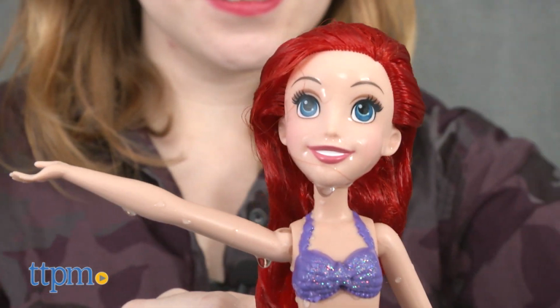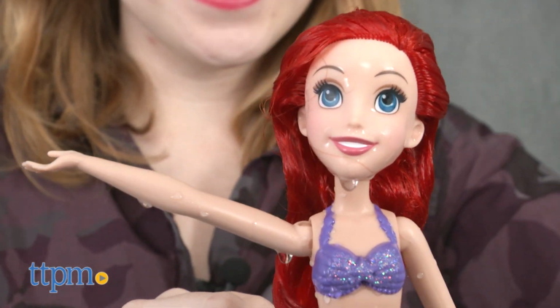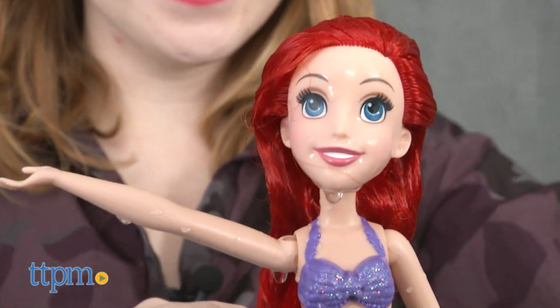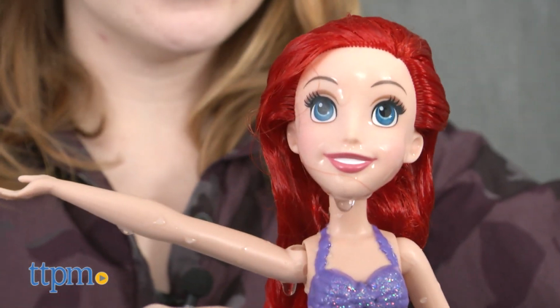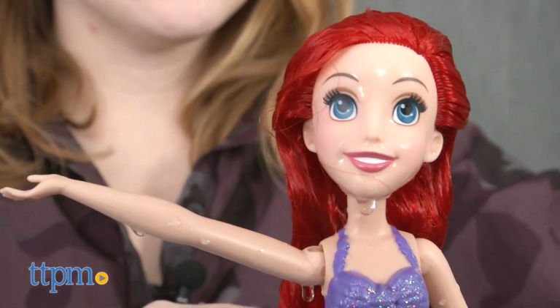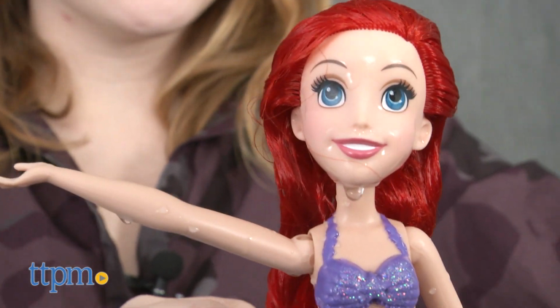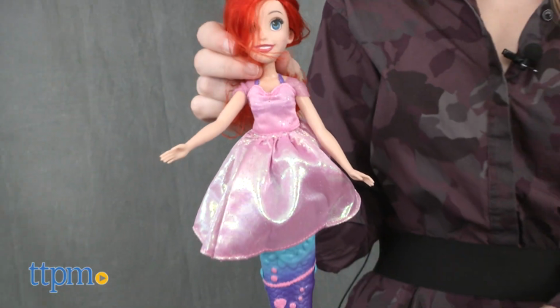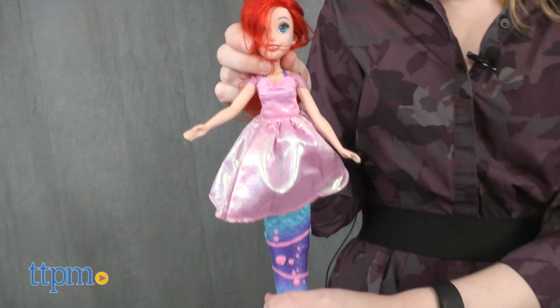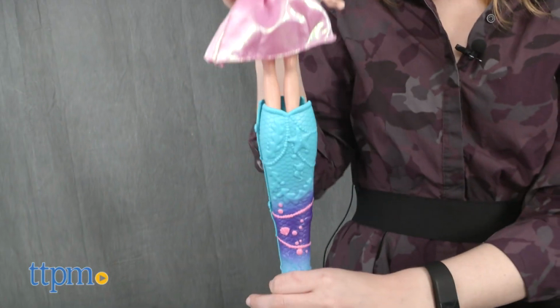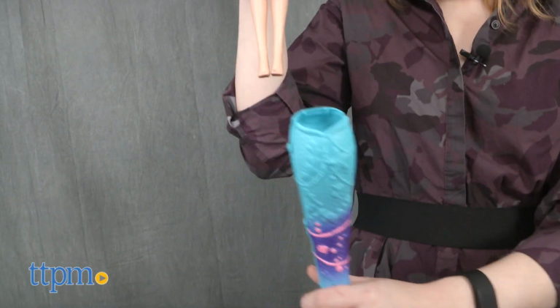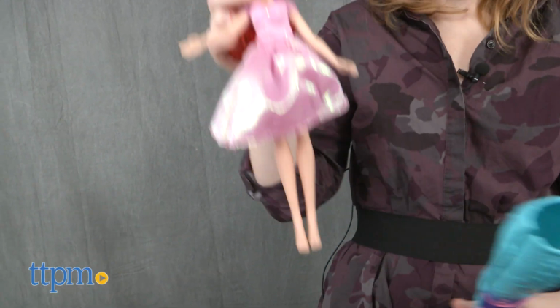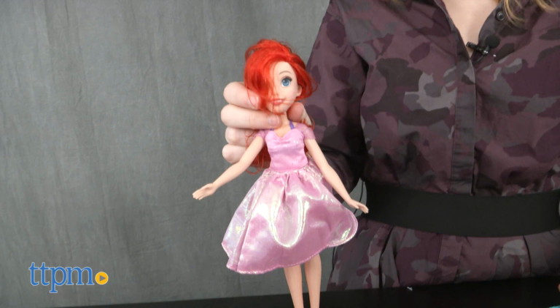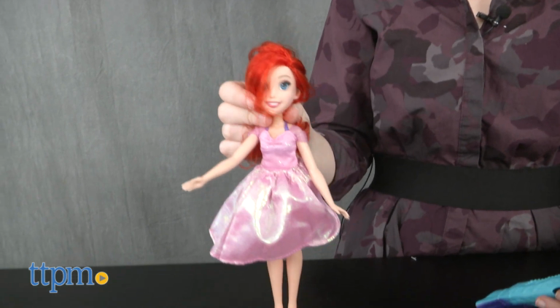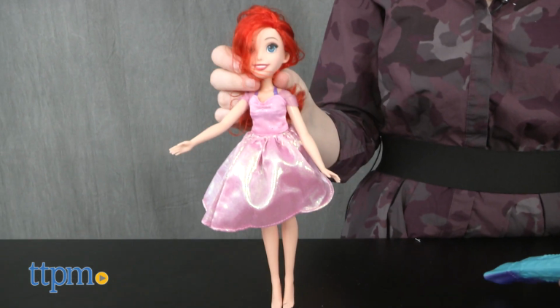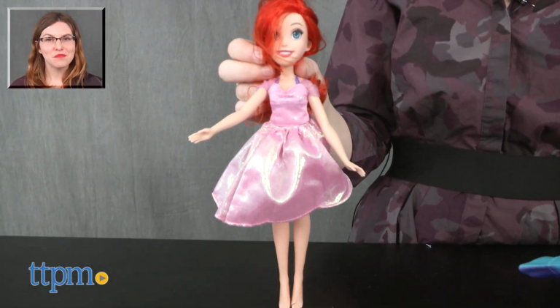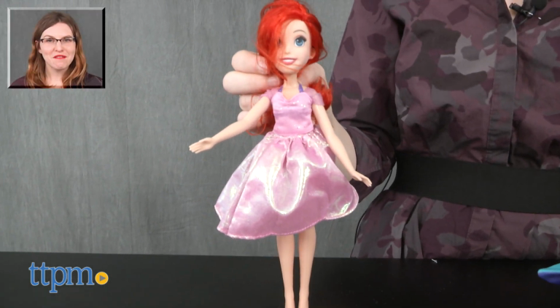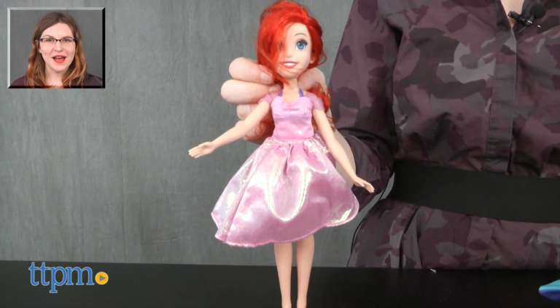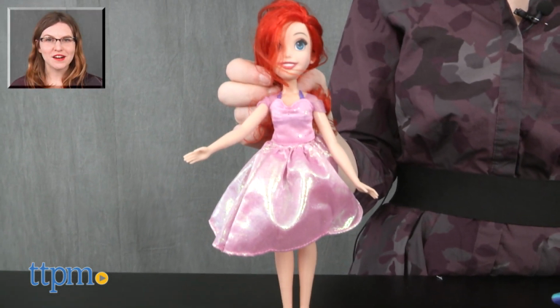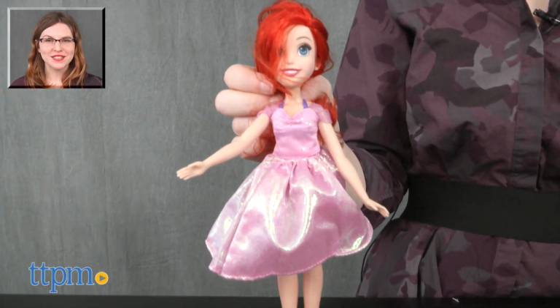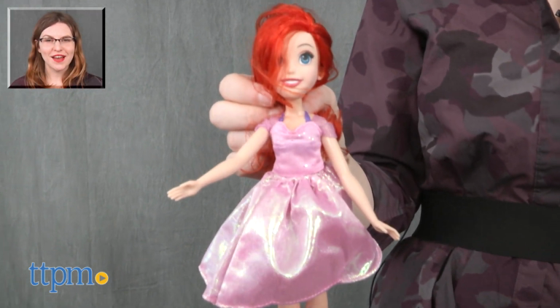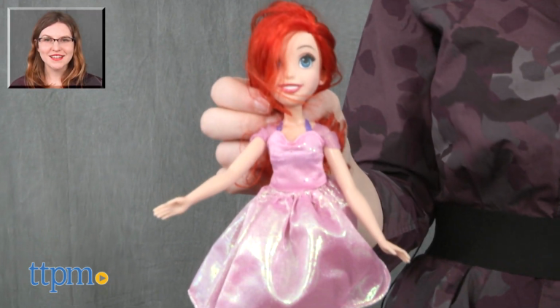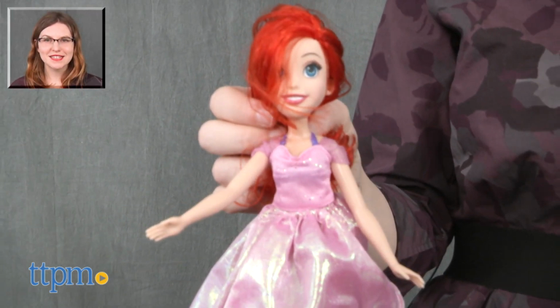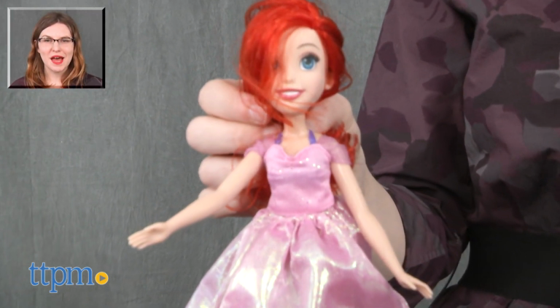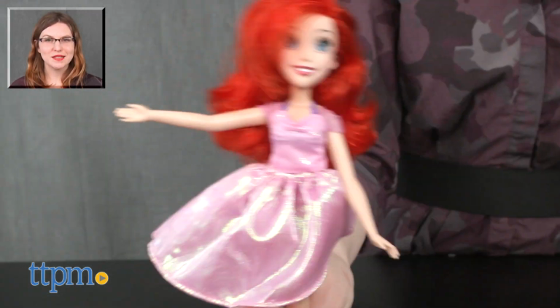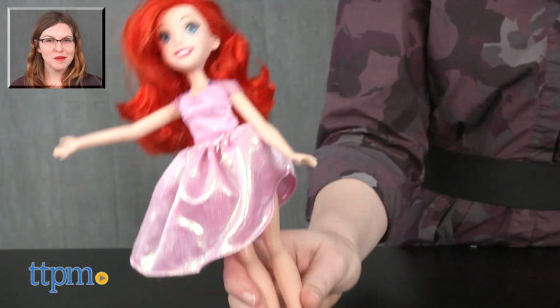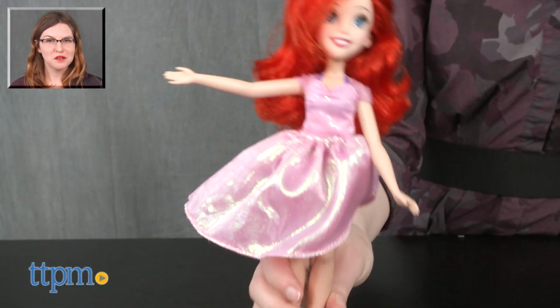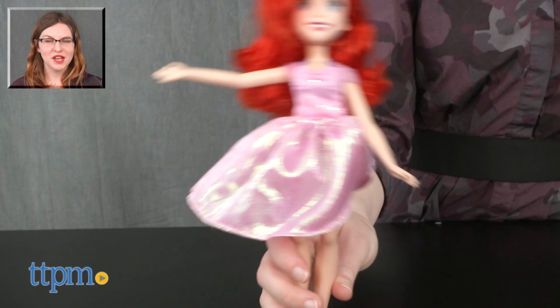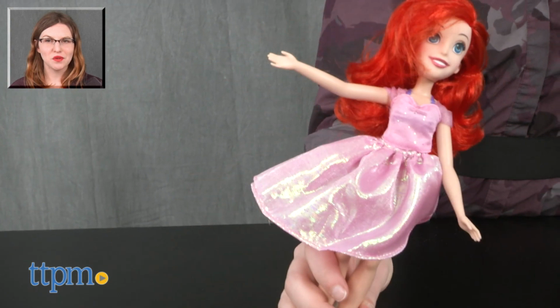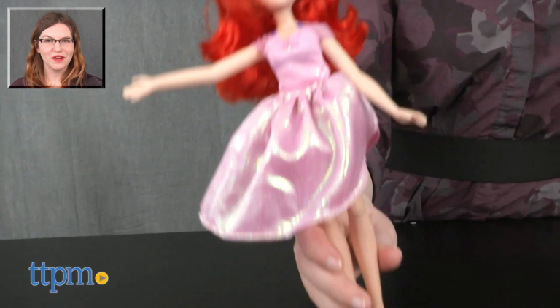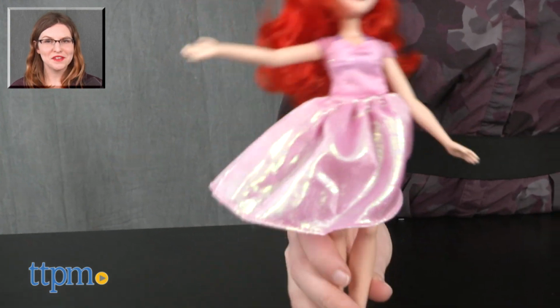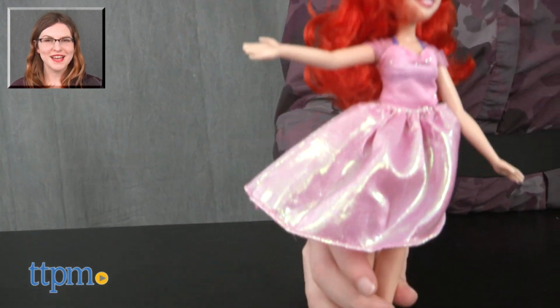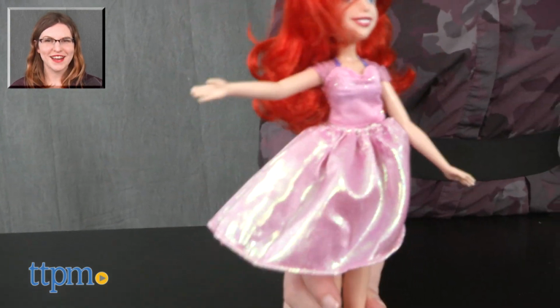The Disney Princess Splash Surprise Arielle Doll is for ages 3 and up from Hasbro. For more on where to buy and current prices, find us at TTPM and subscribe to our YouTube channels for more great reviews every day.